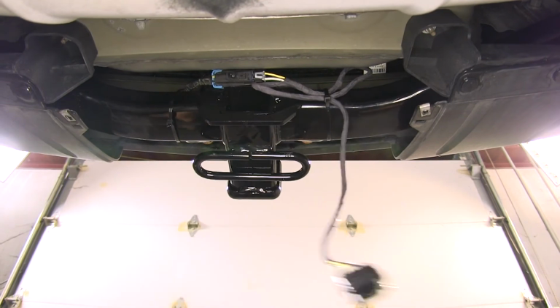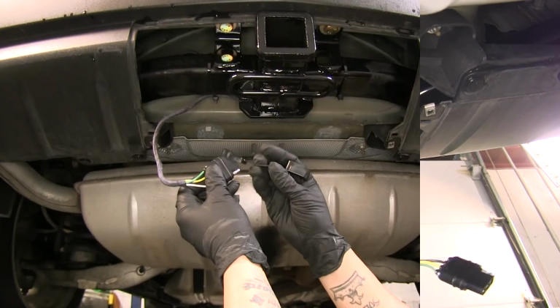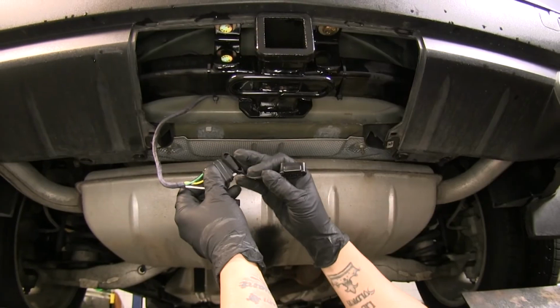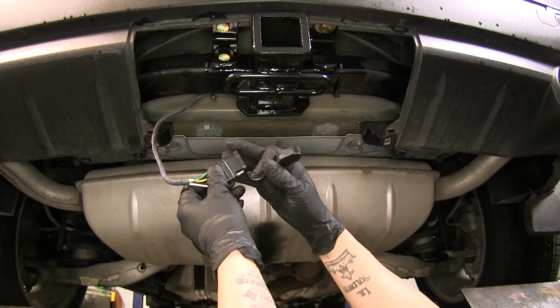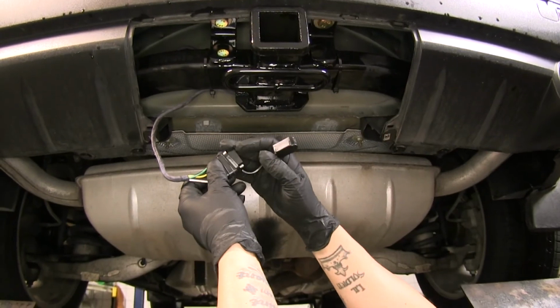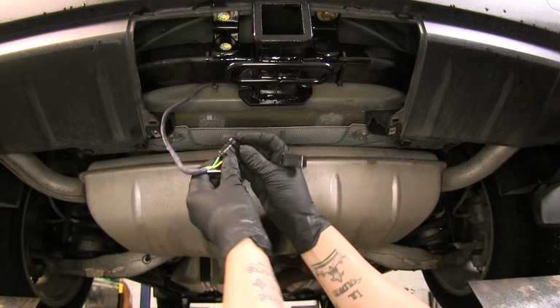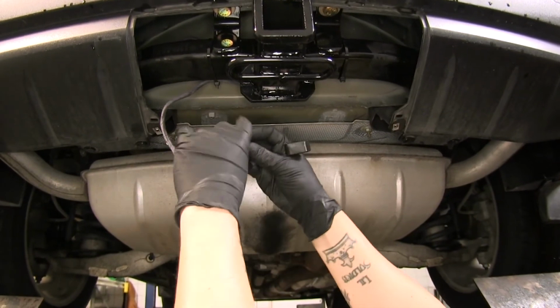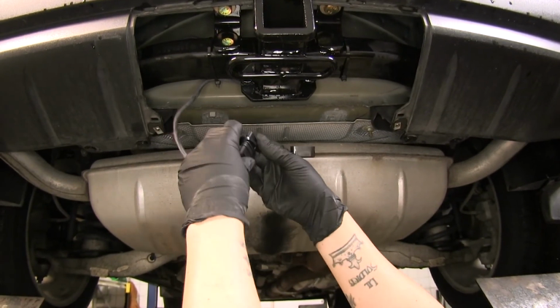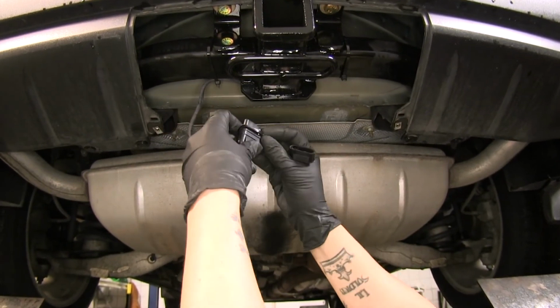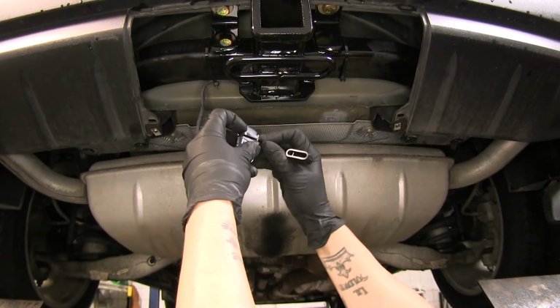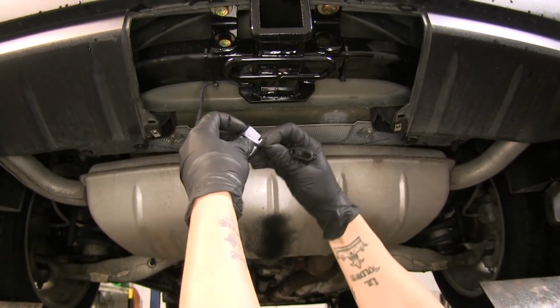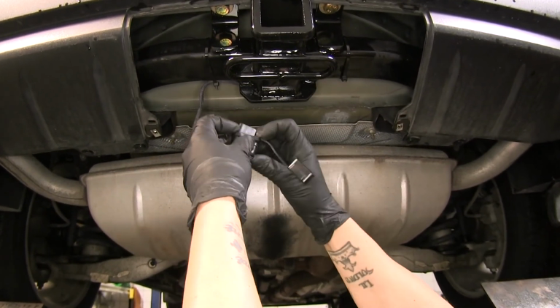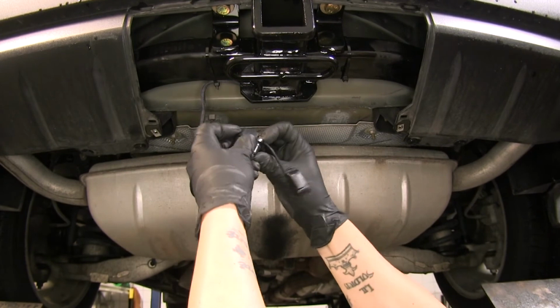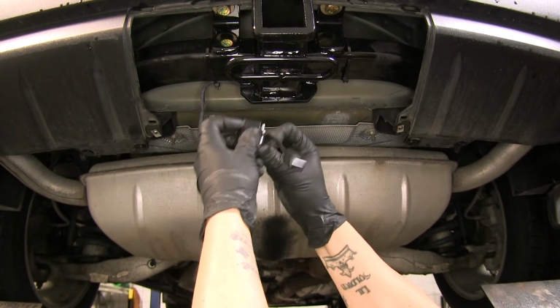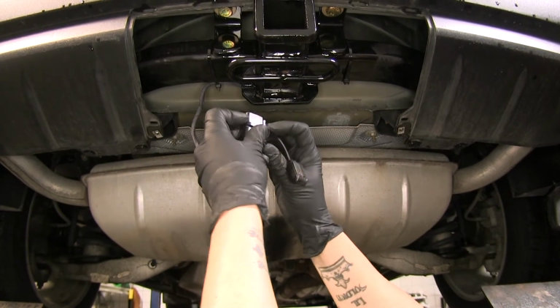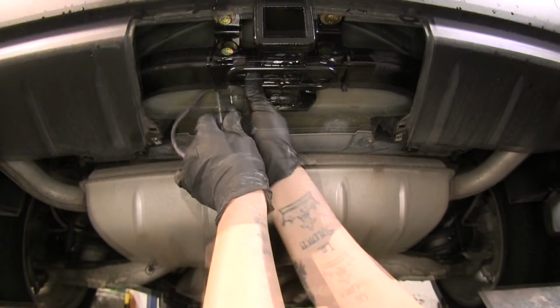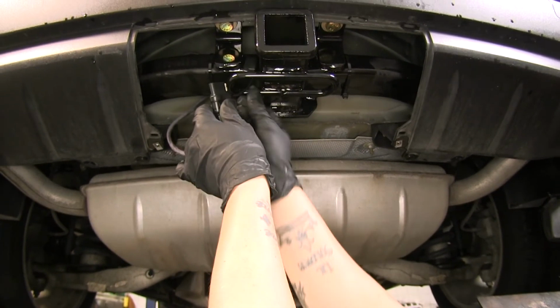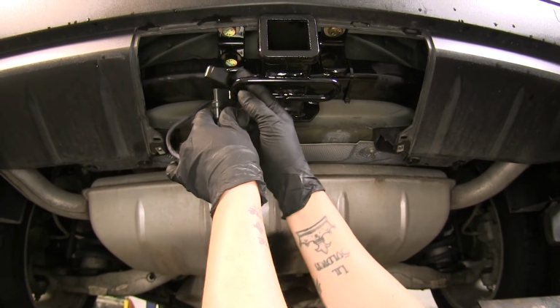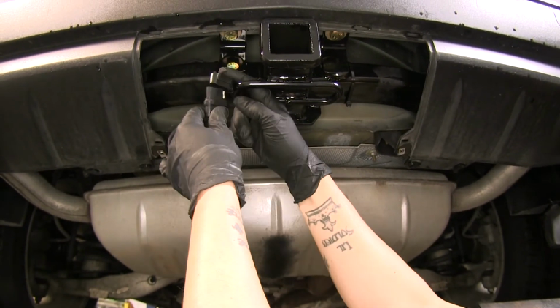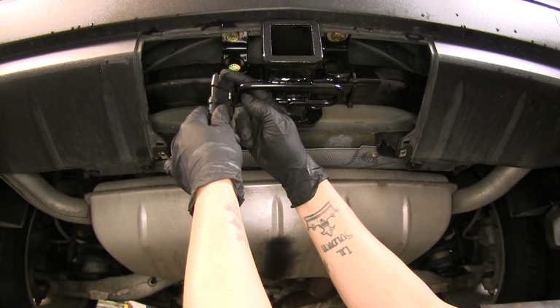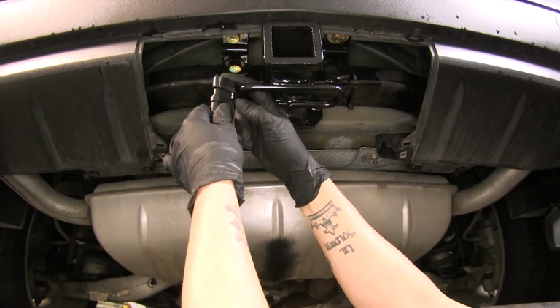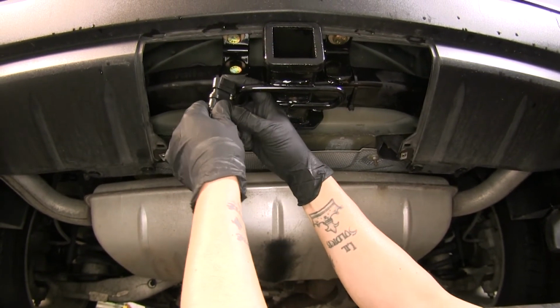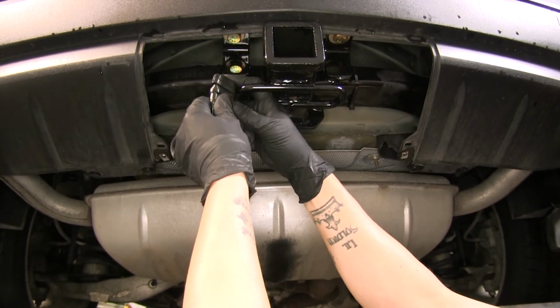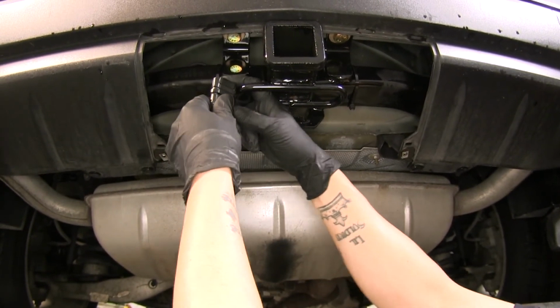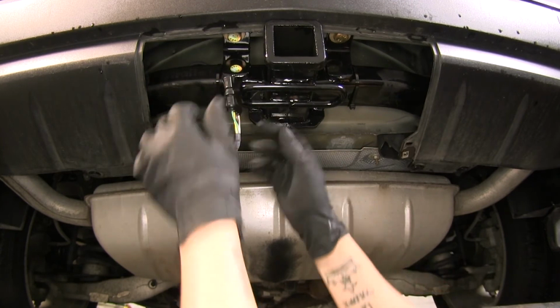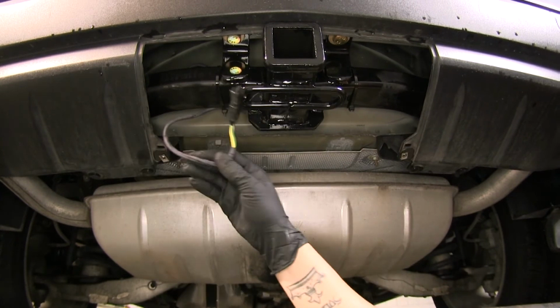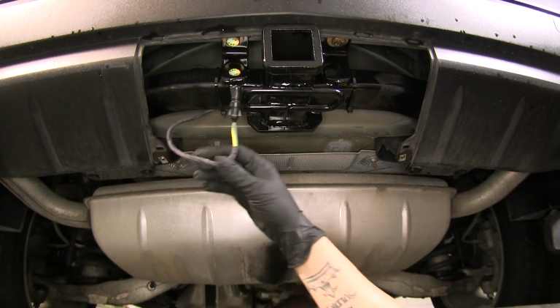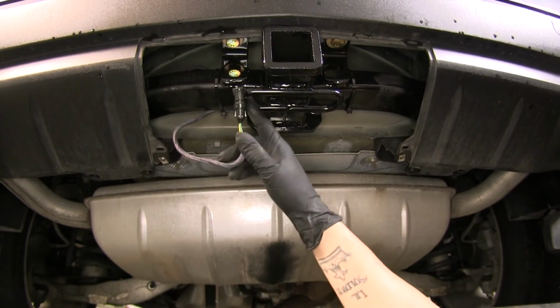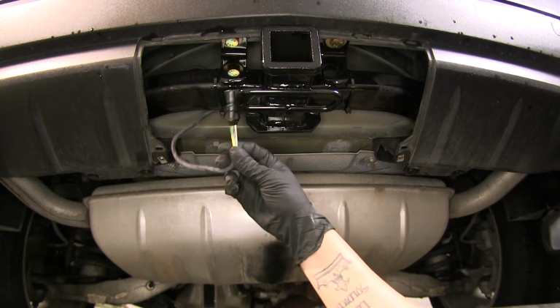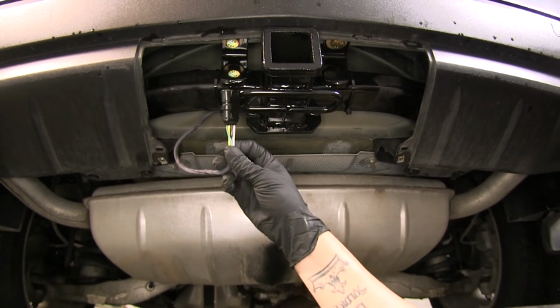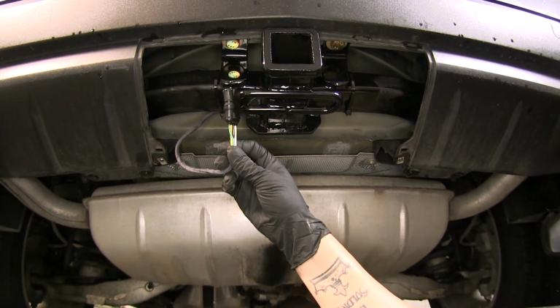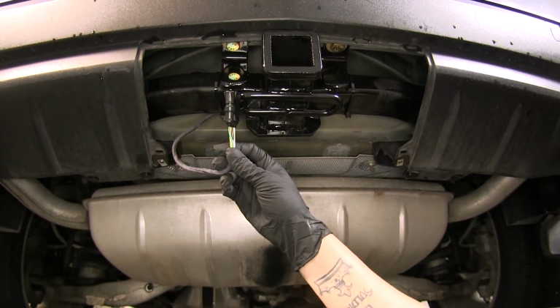Finally, we can take our dust cover and slide it over our four-pole connector. We use it to go around the safety chain connection point on our hitch and hang it right here so it'll be ready whenever we're ready to tow.